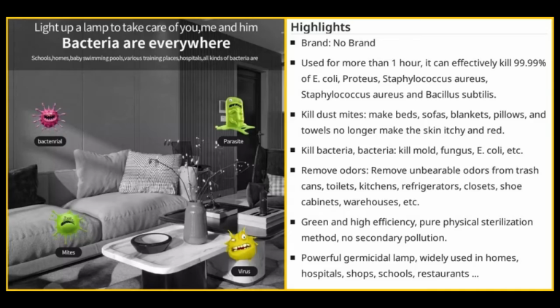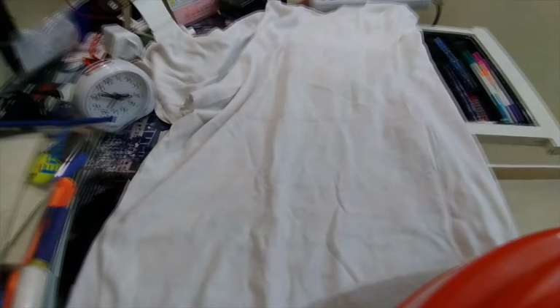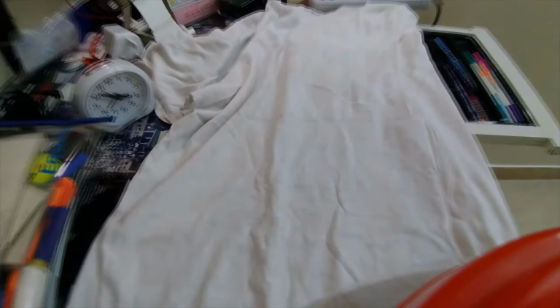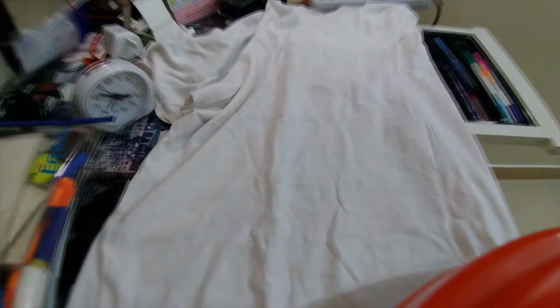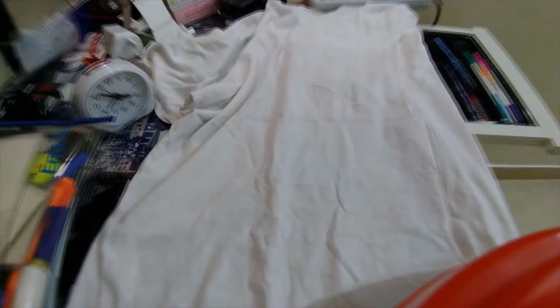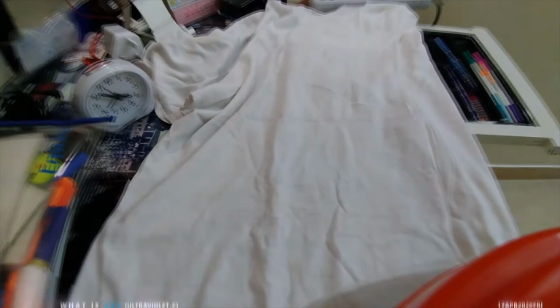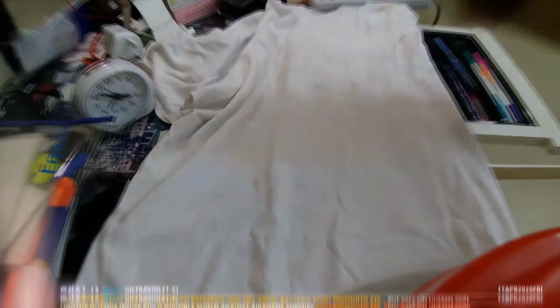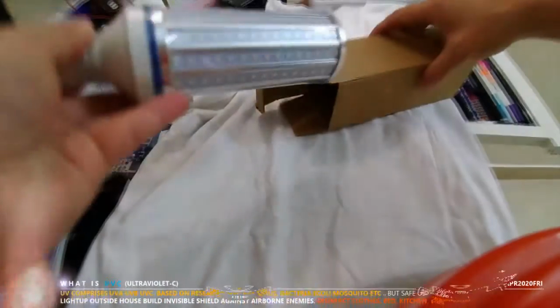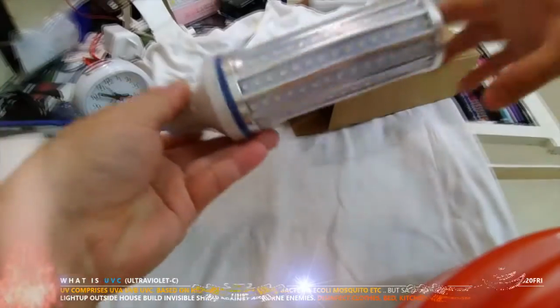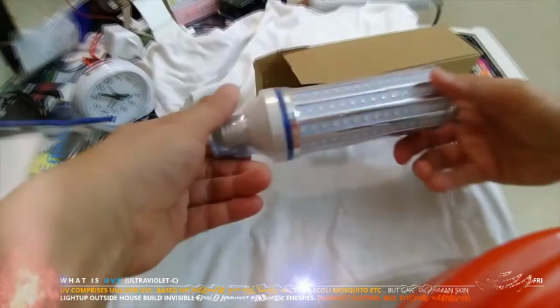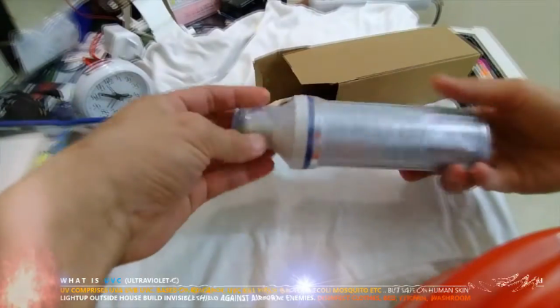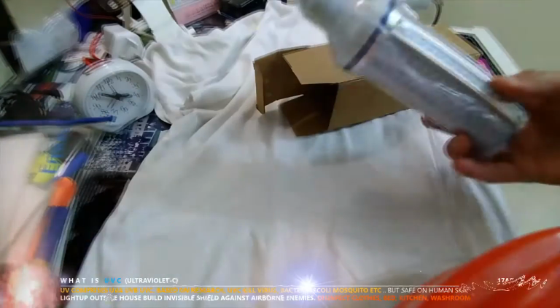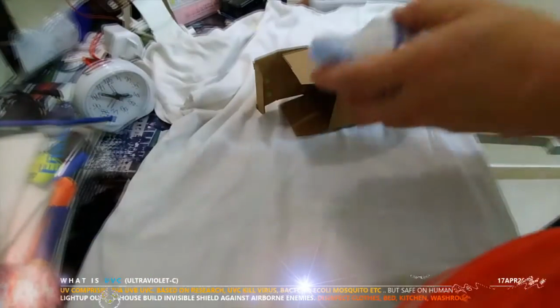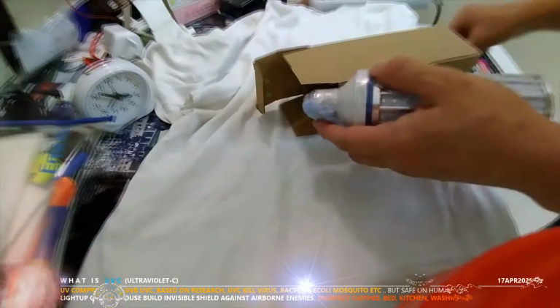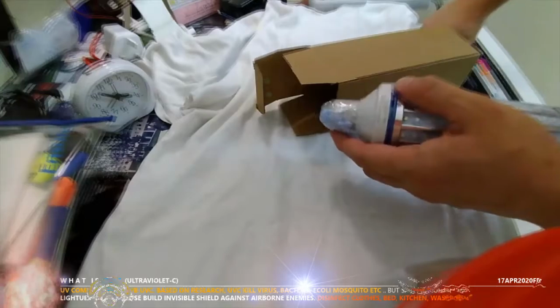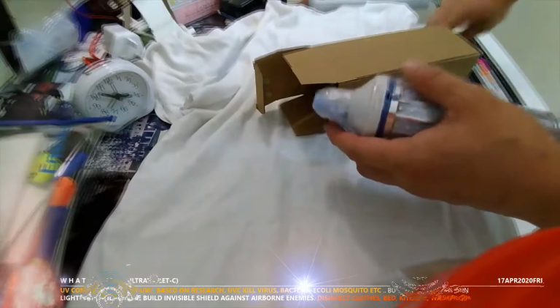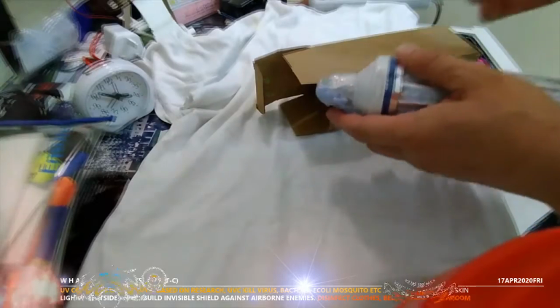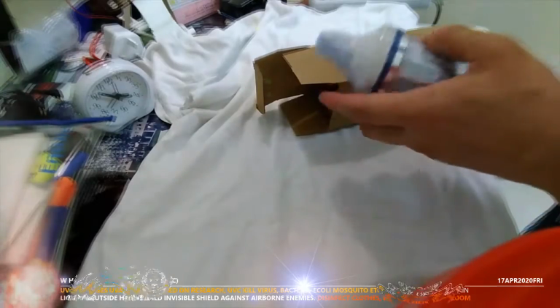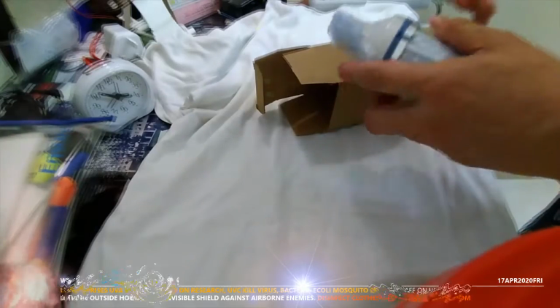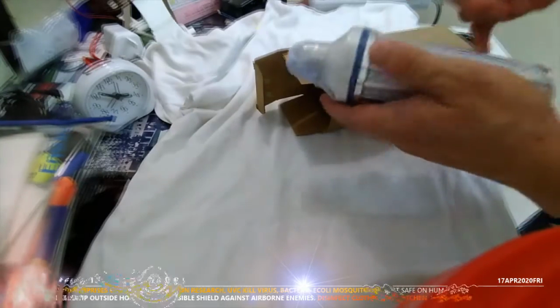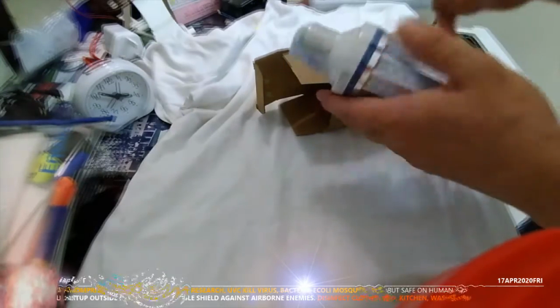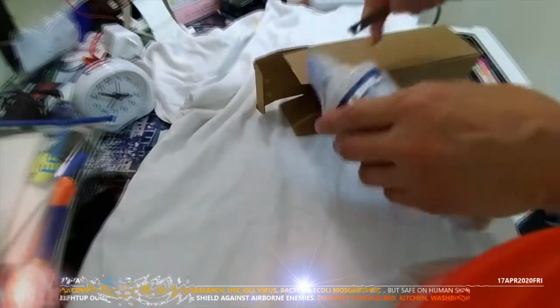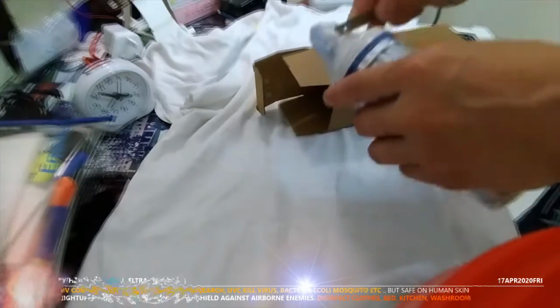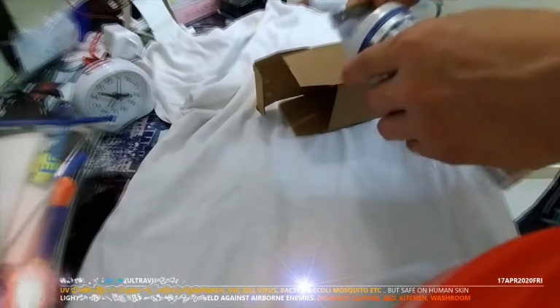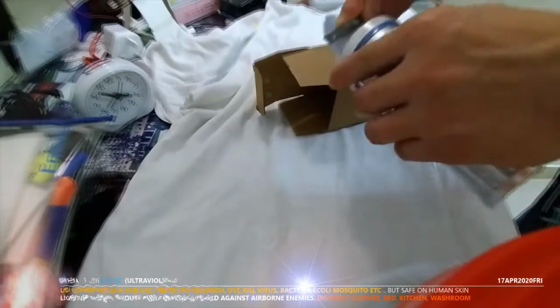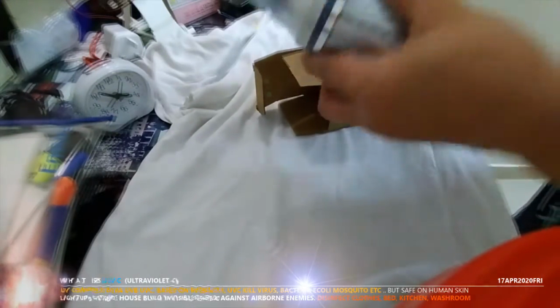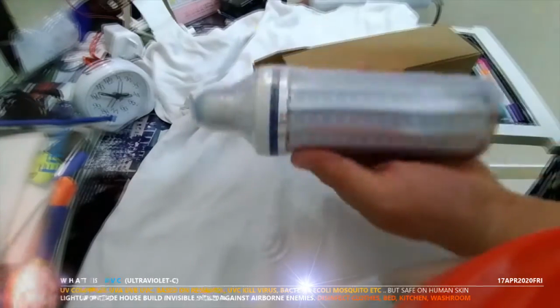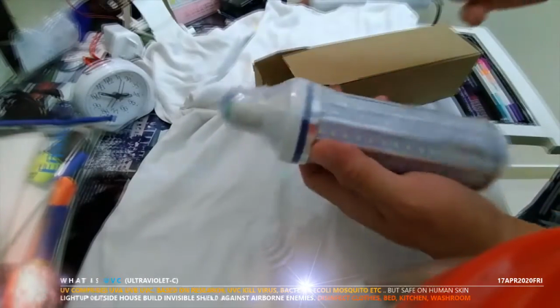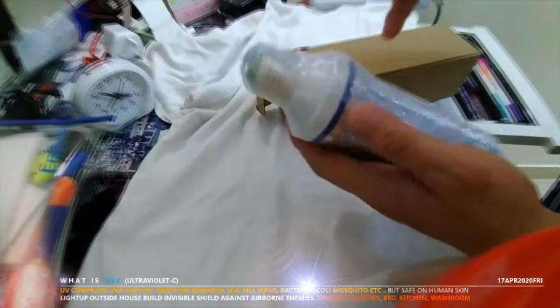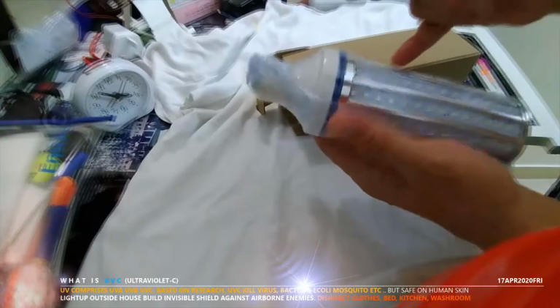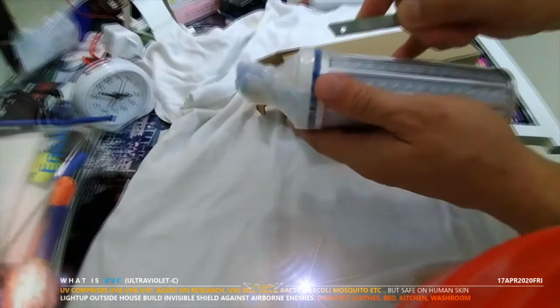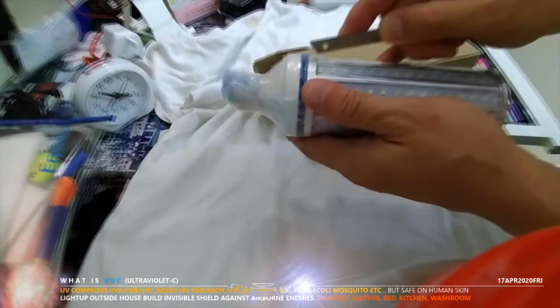This video is about my UVC lamp. Today I just bought a UVC lamp and it has arrived today. I bought two. I haven't opened it yet, so I'm going to open it now and show it to you.